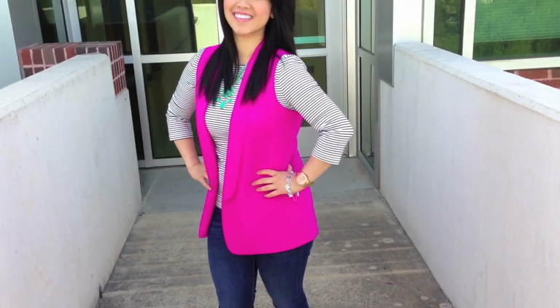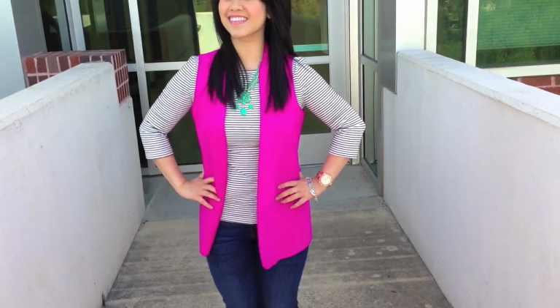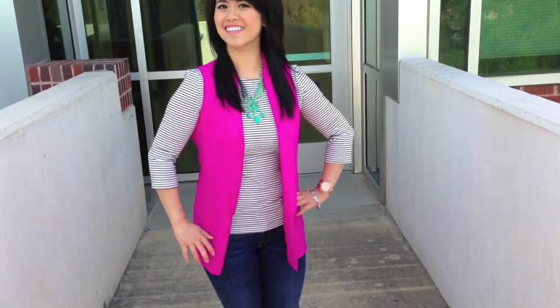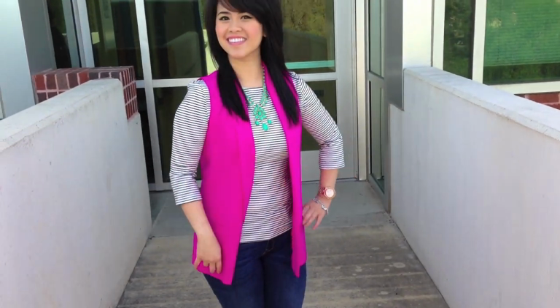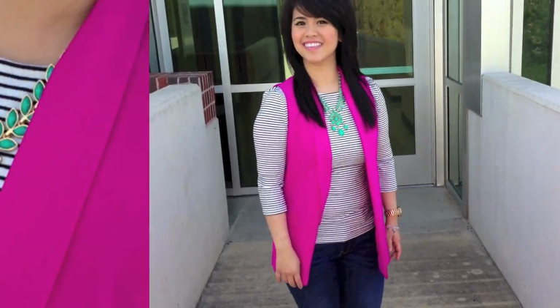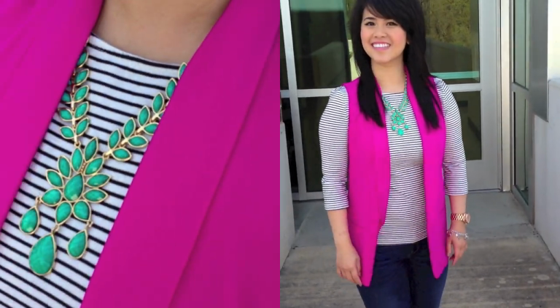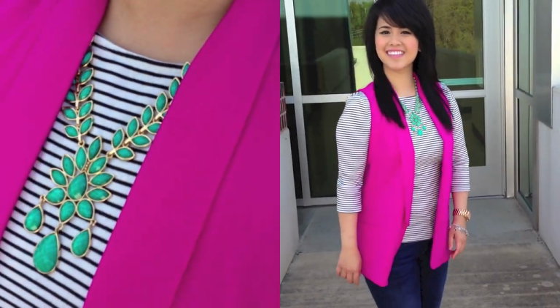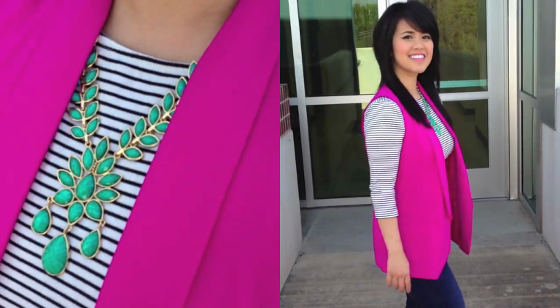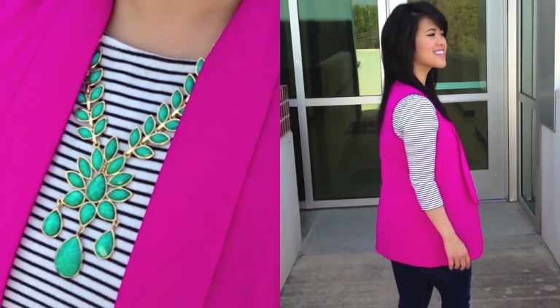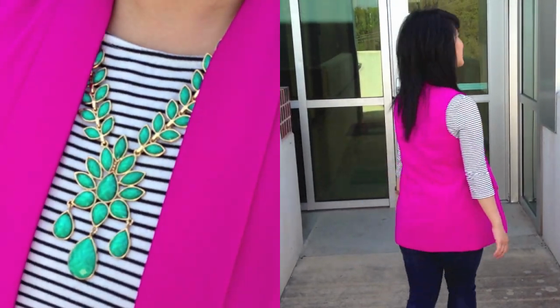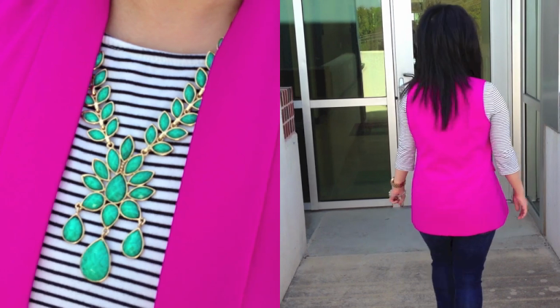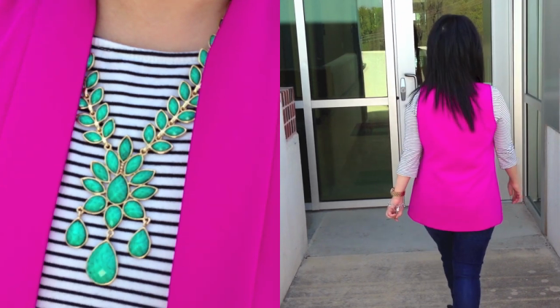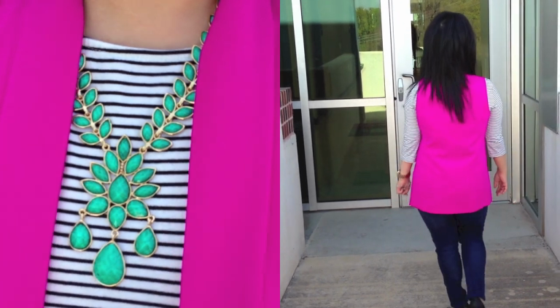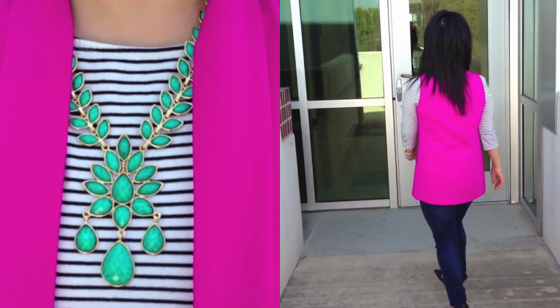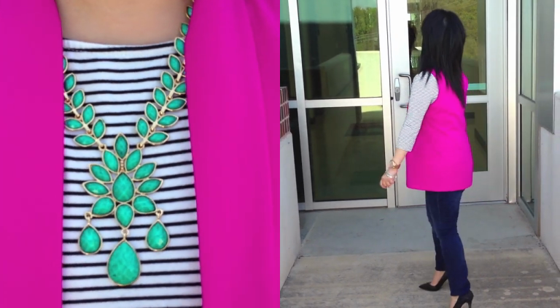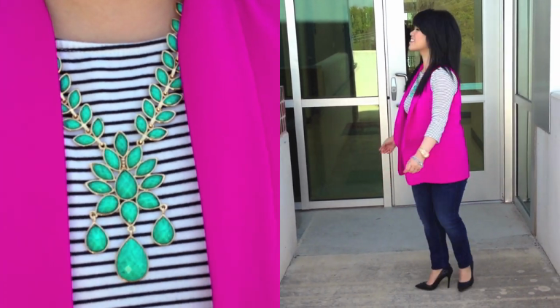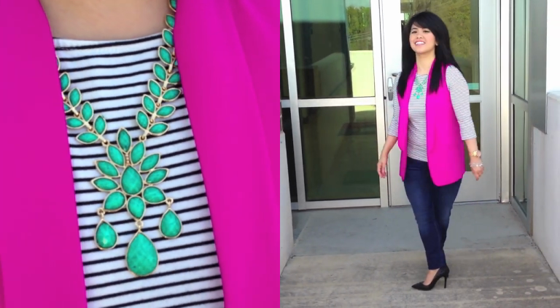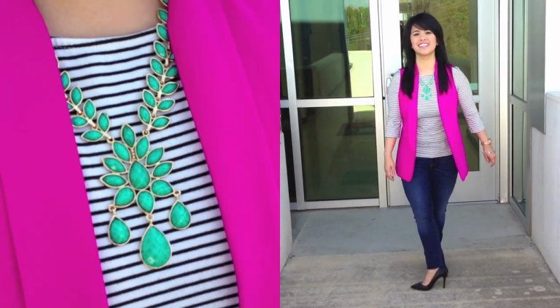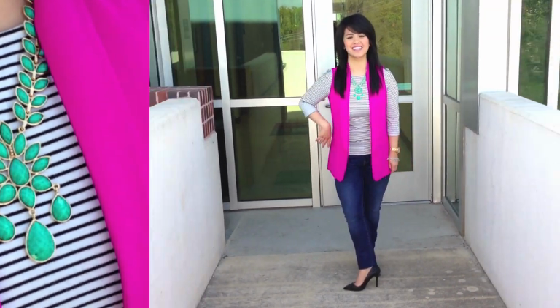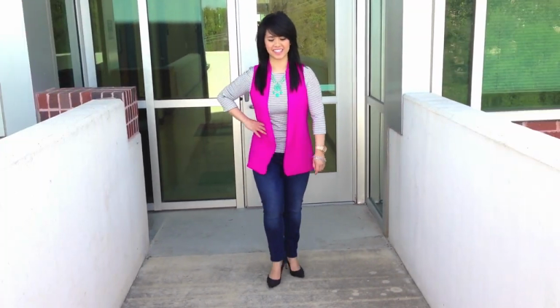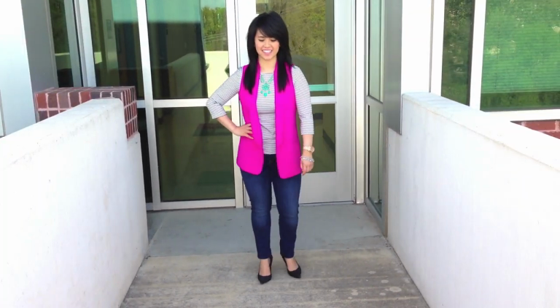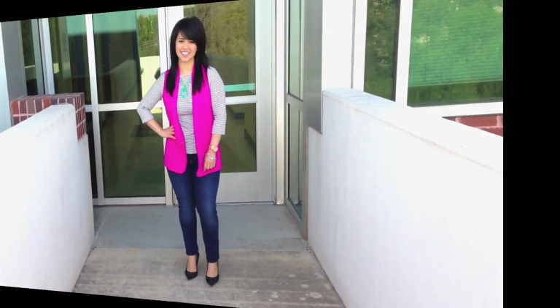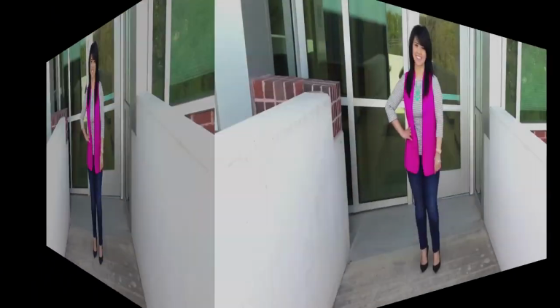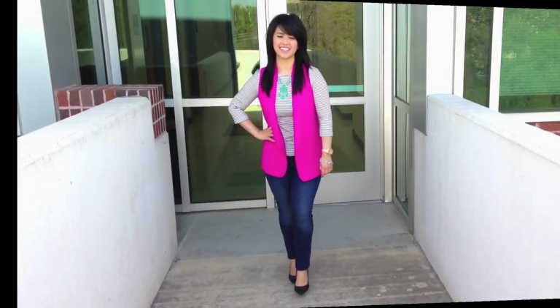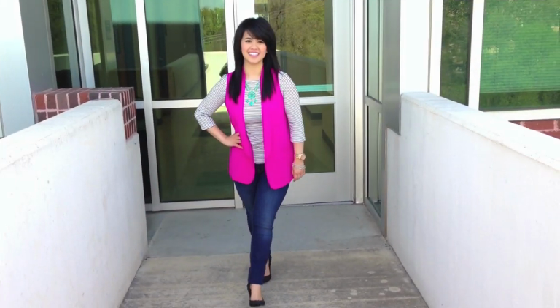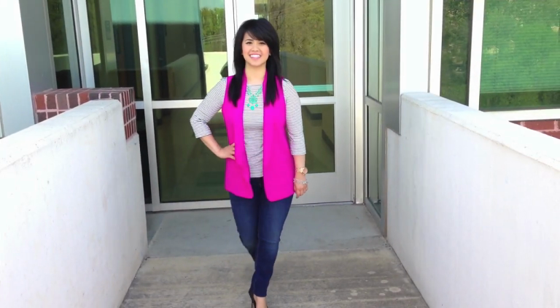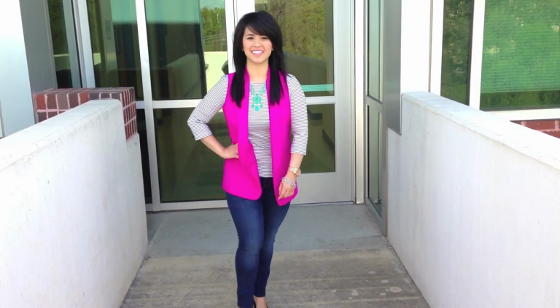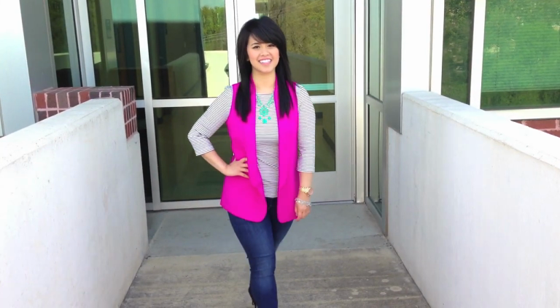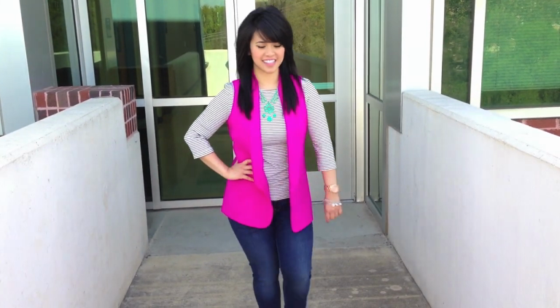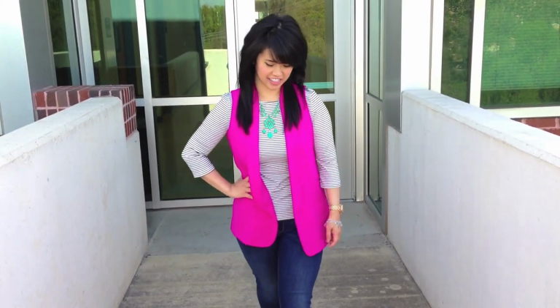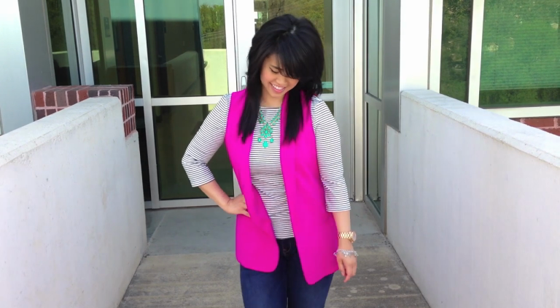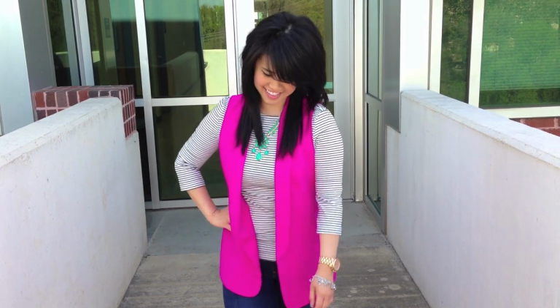And even though the vest is very bright, I still wanted to have a contrast color, so I paired it with this beautiful turquoise necklace.